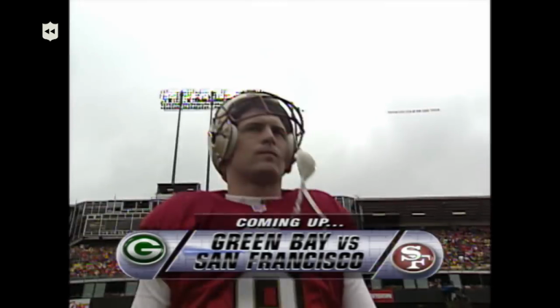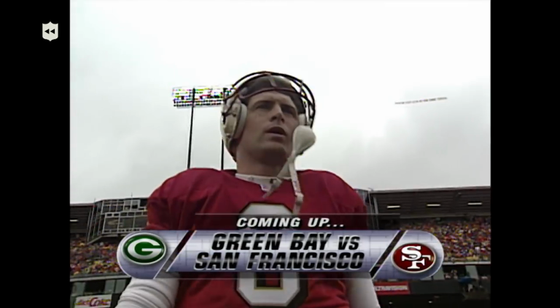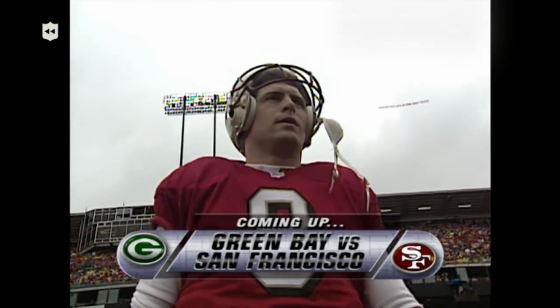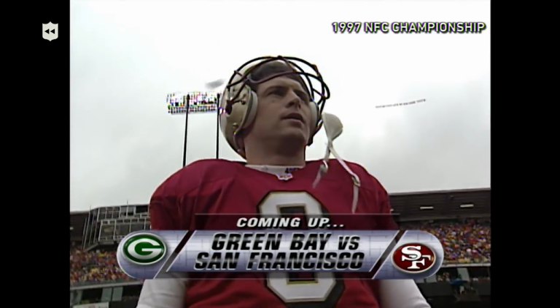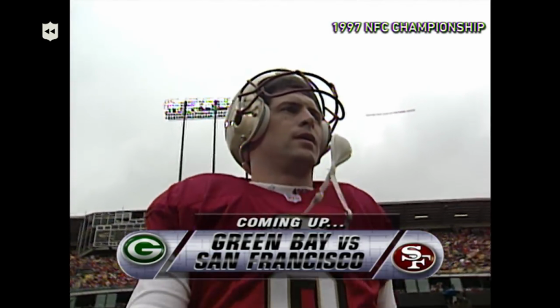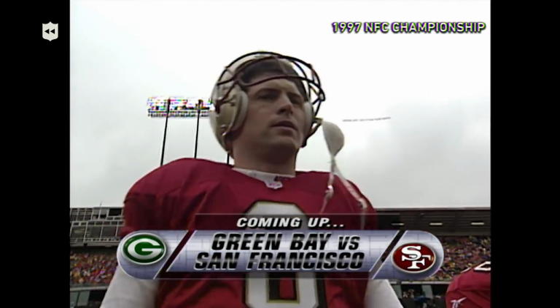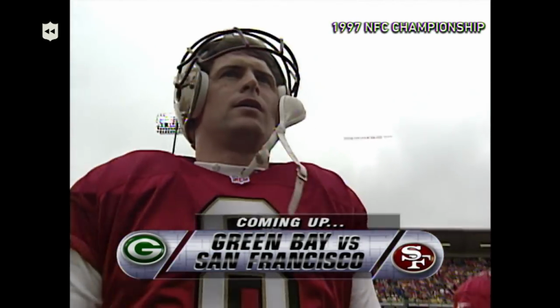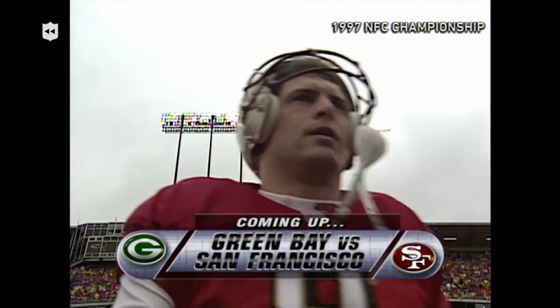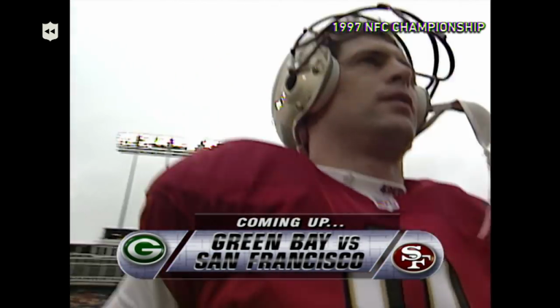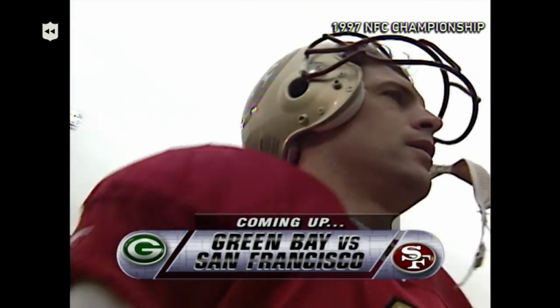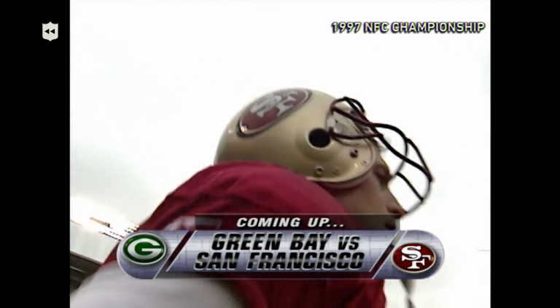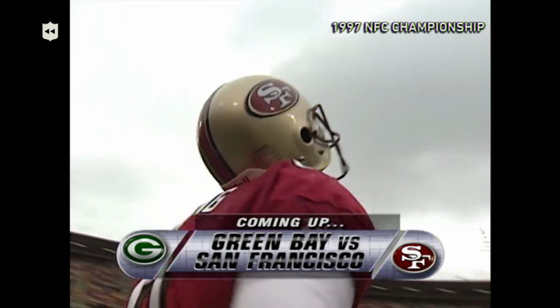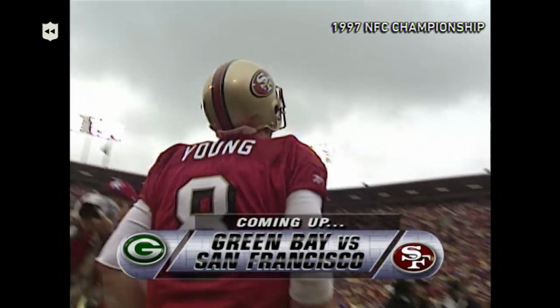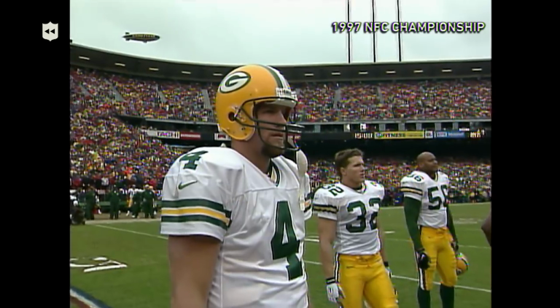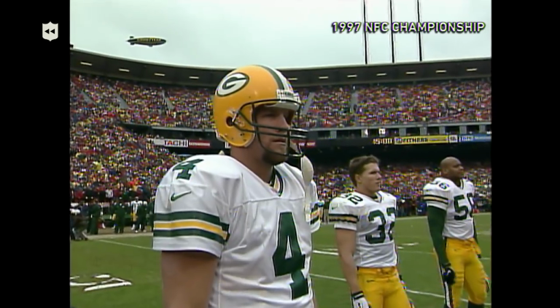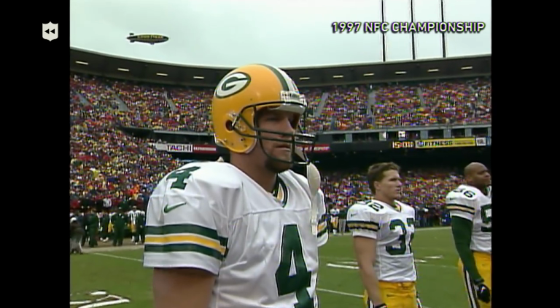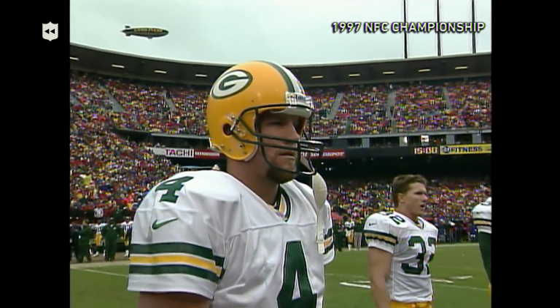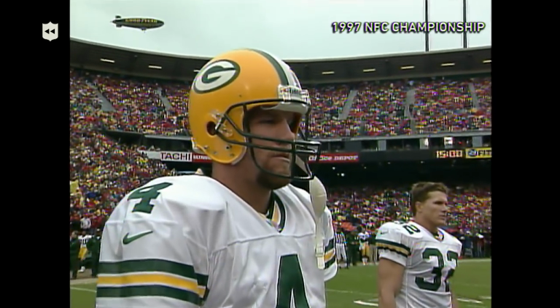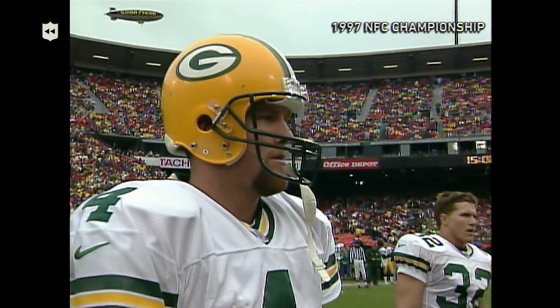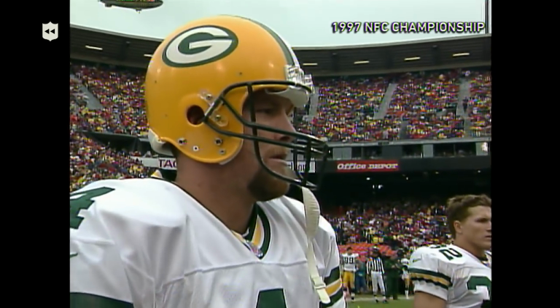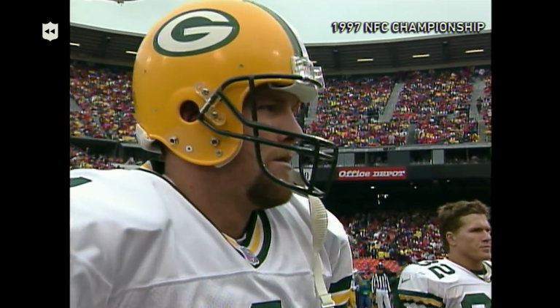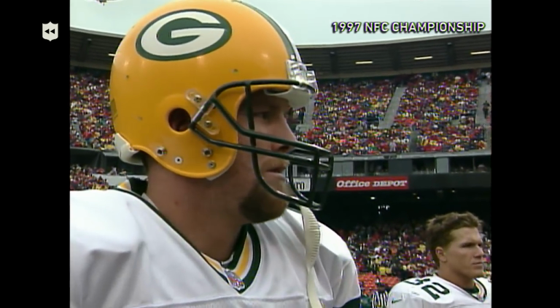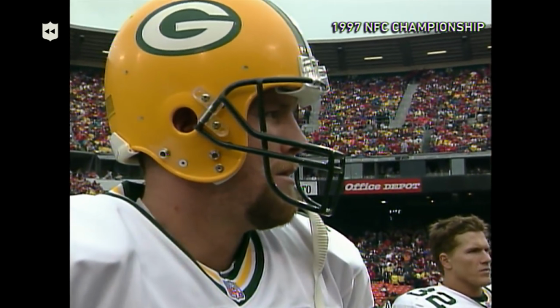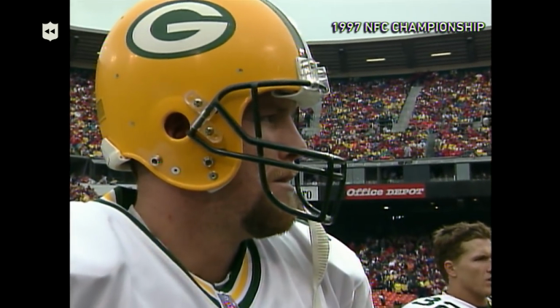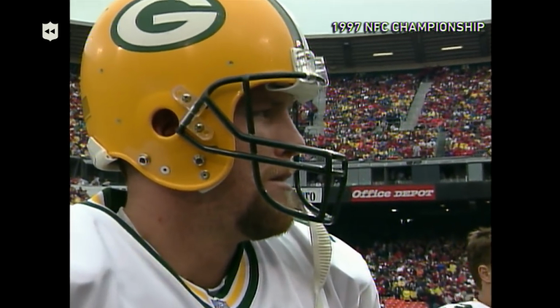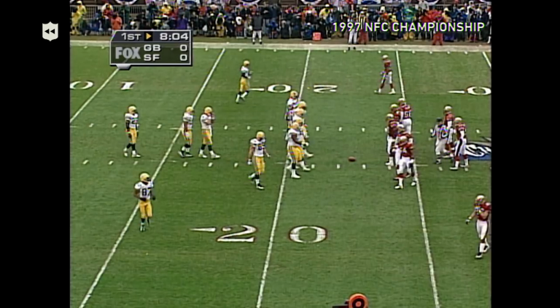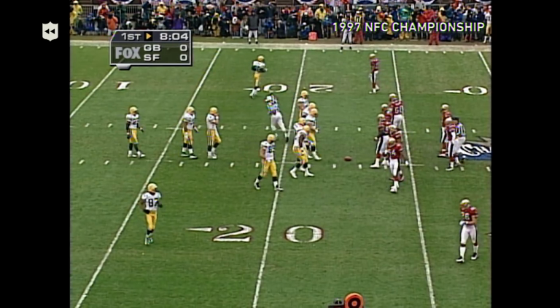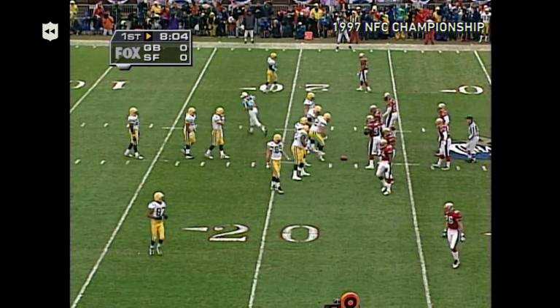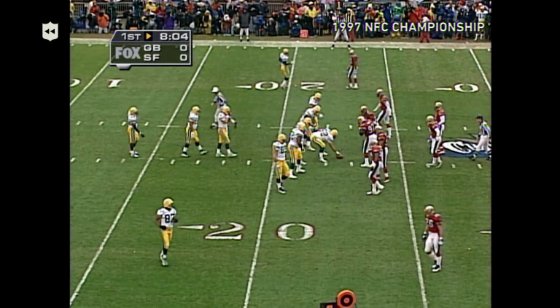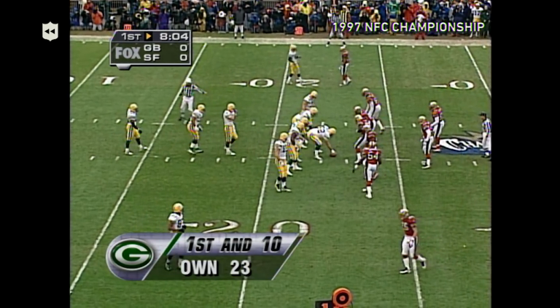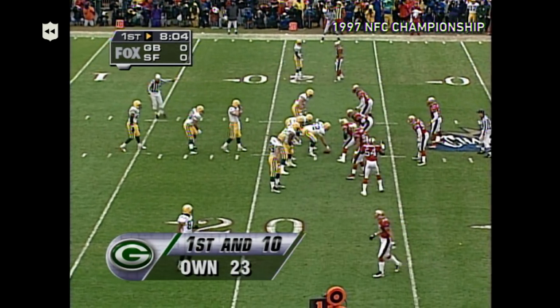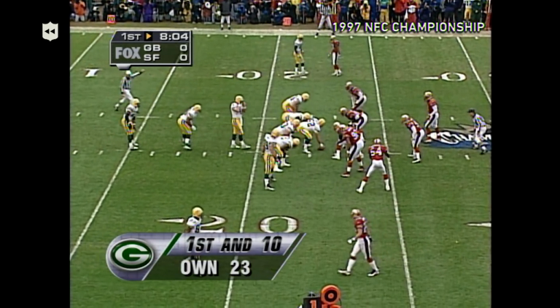Steve Young has to have a big game. Now is the time that we don't keep him under wraps anymore. Anytime you play against Brett Favre, you better stay with those receivers because he's the best player in the National Football League.